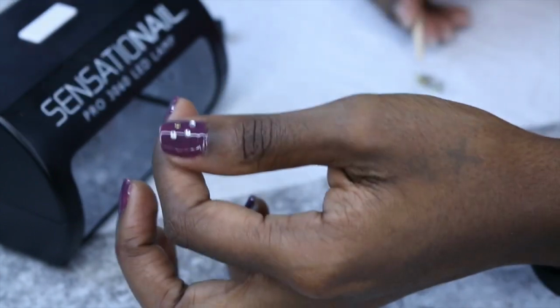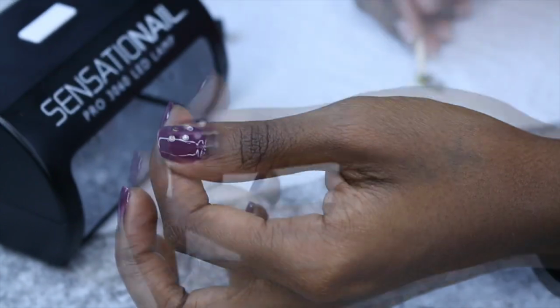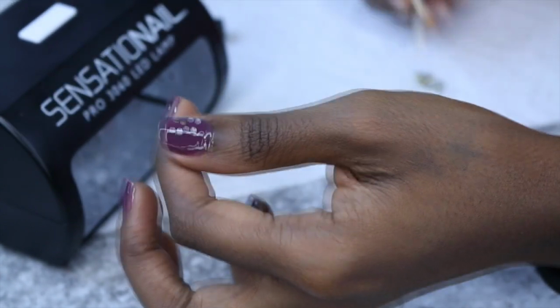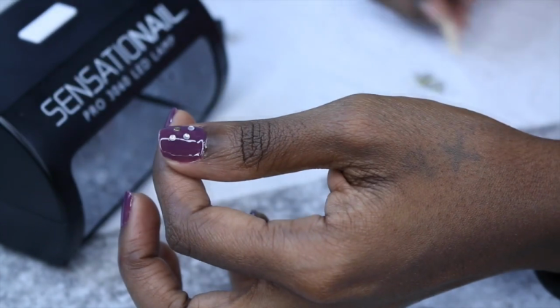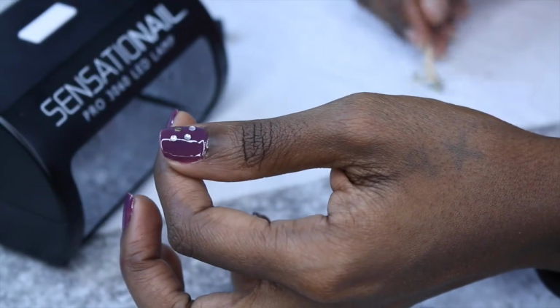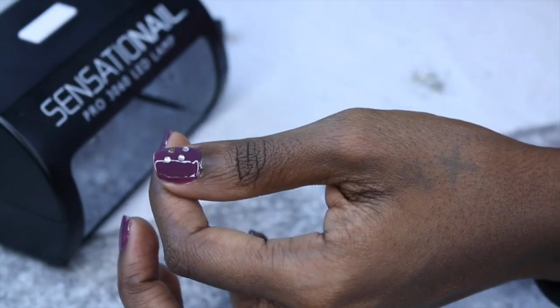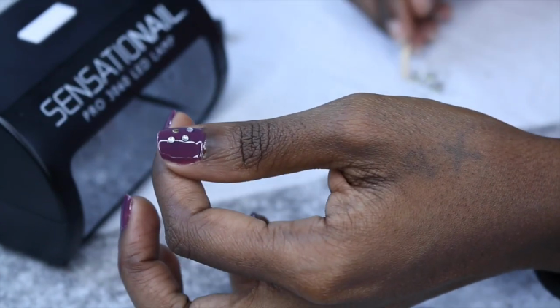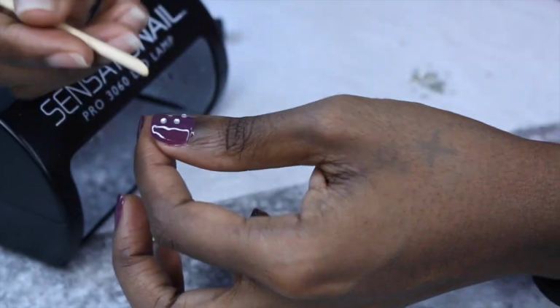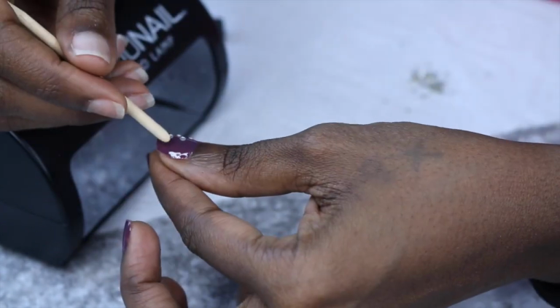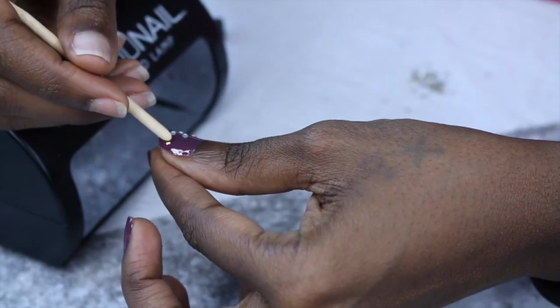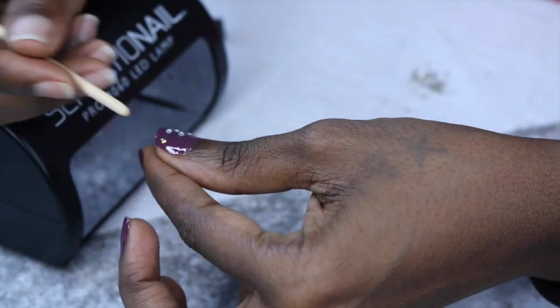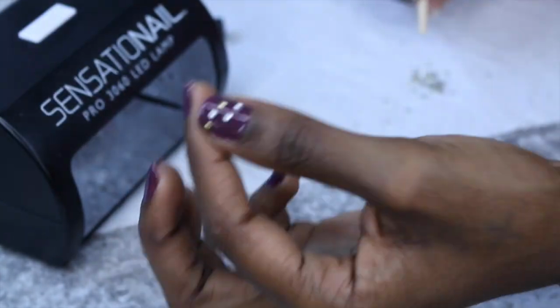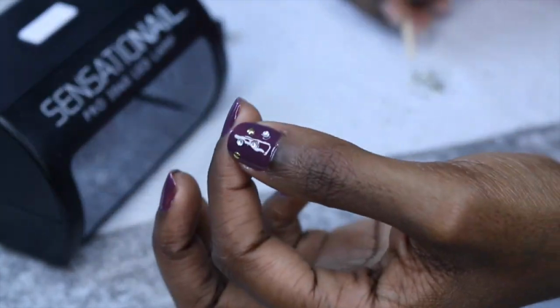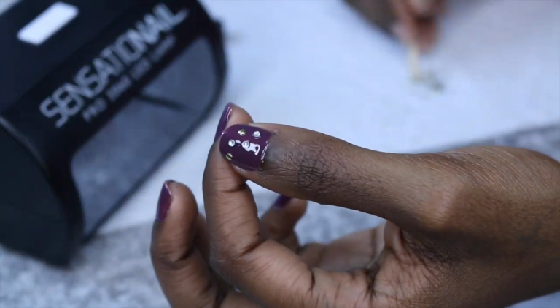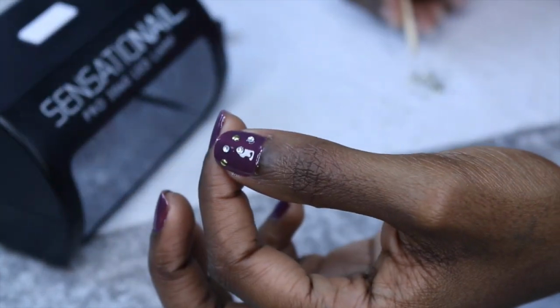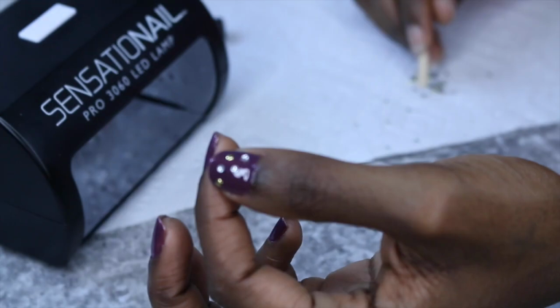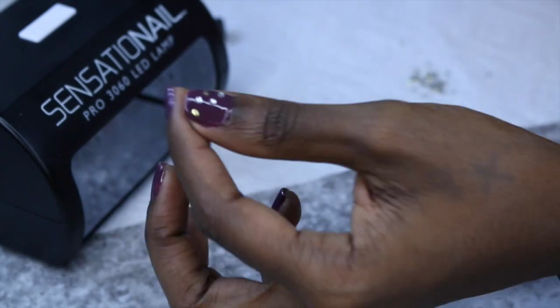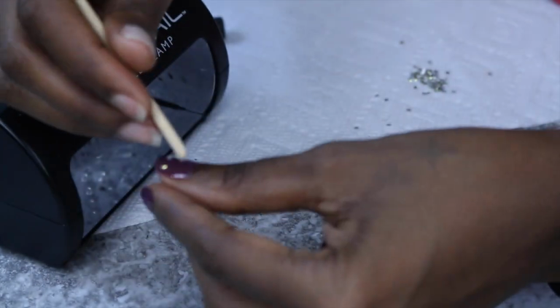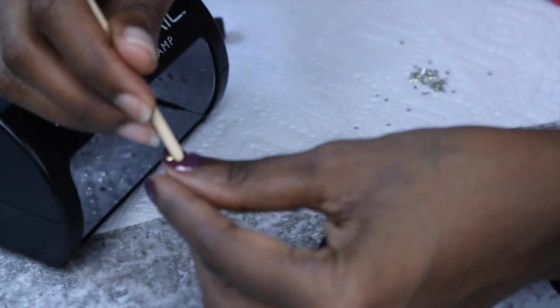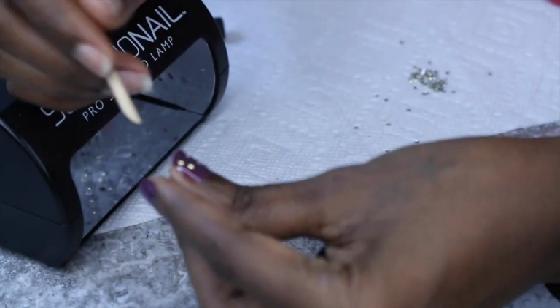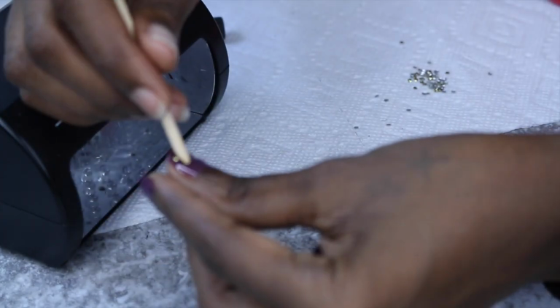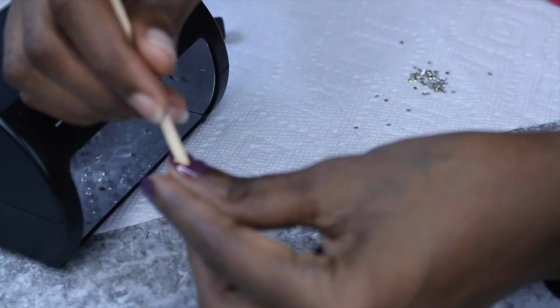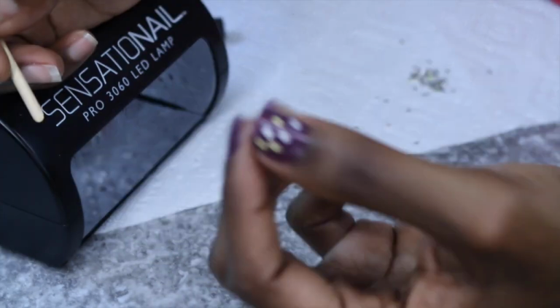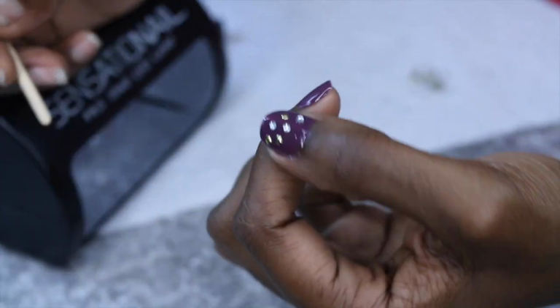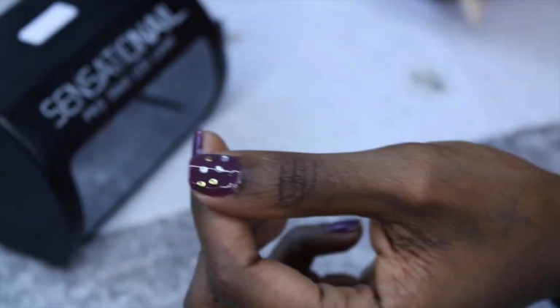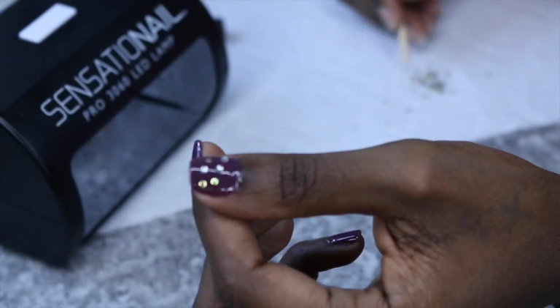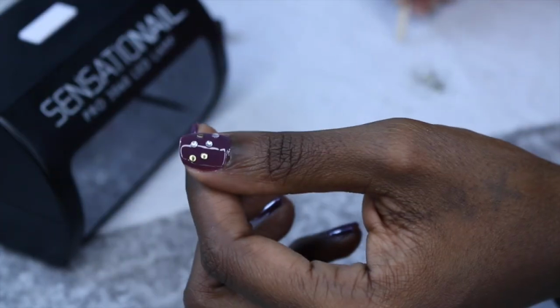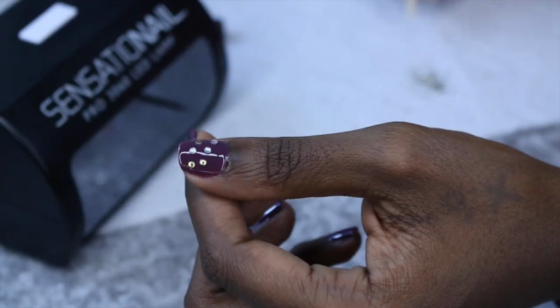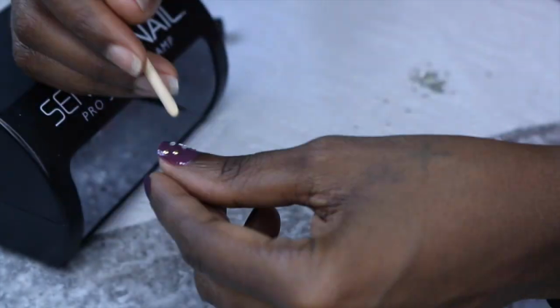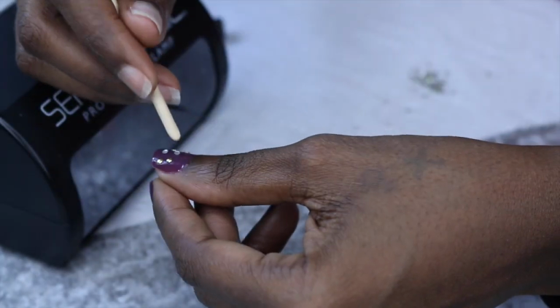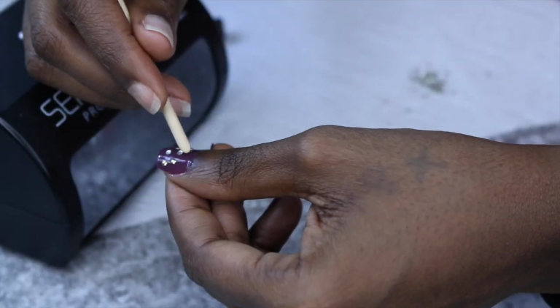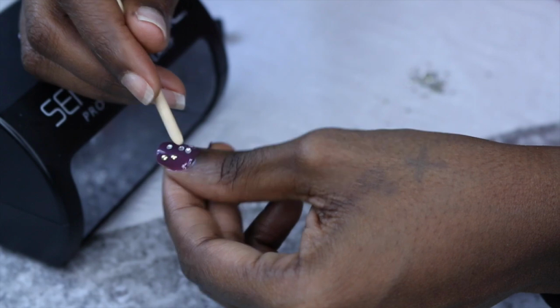I'm going to seal everything at the end with Top It Off, and I'll show you what that is. I'm going to do this to all of my nails — we're just going to do a little pattern.